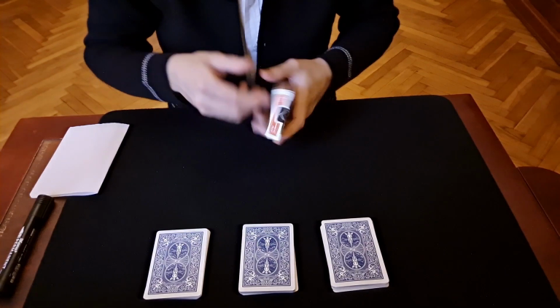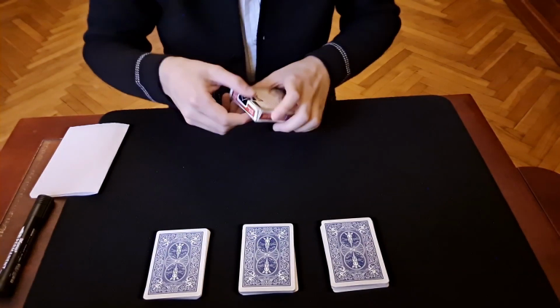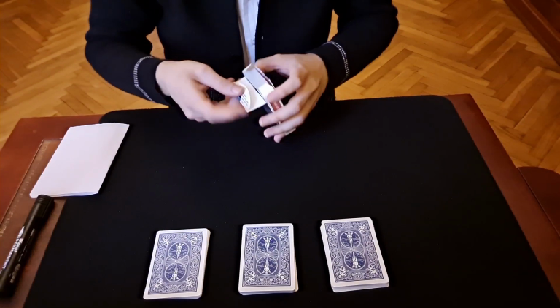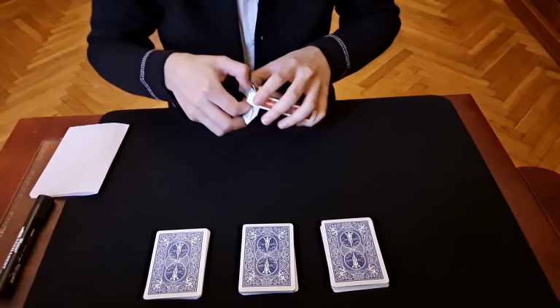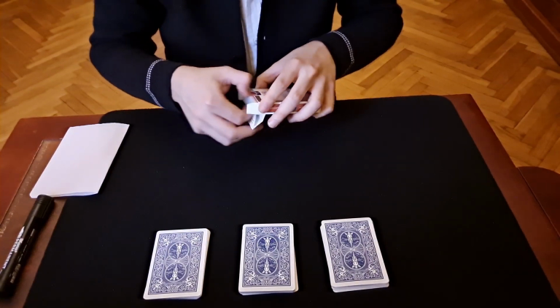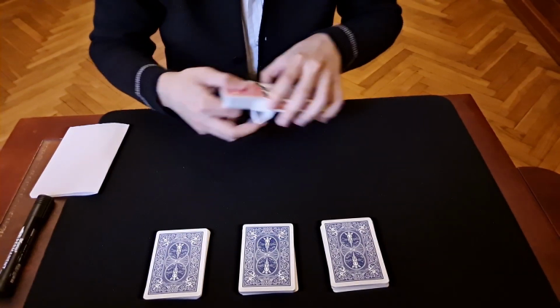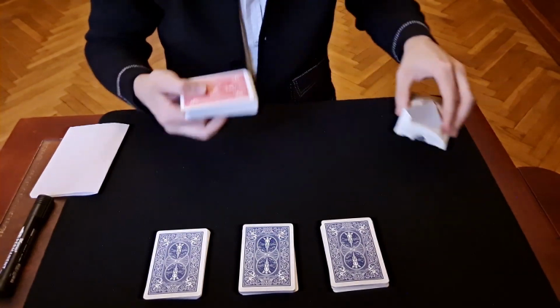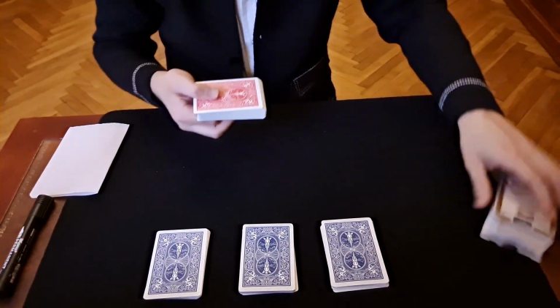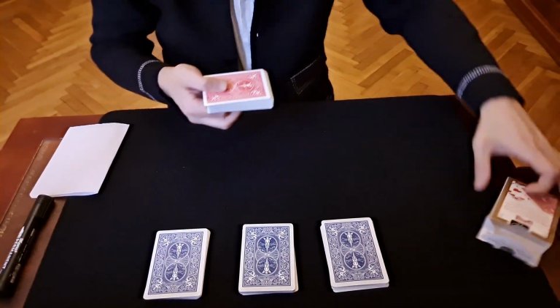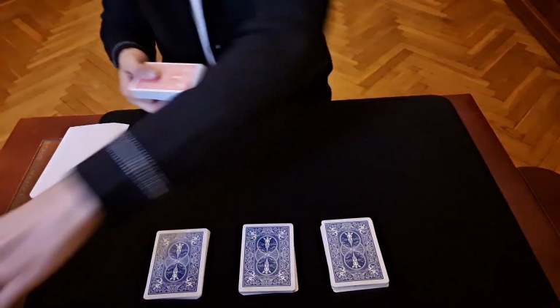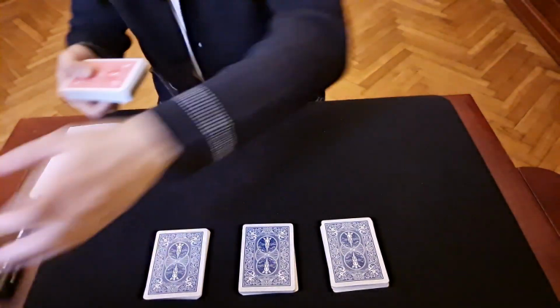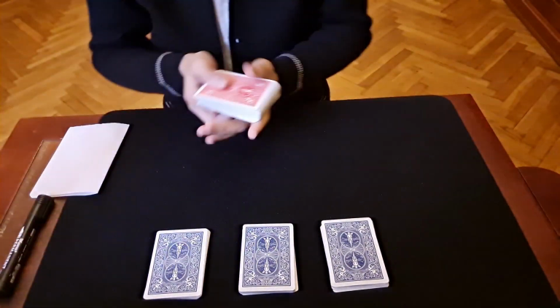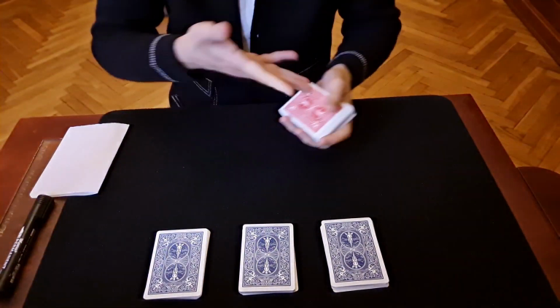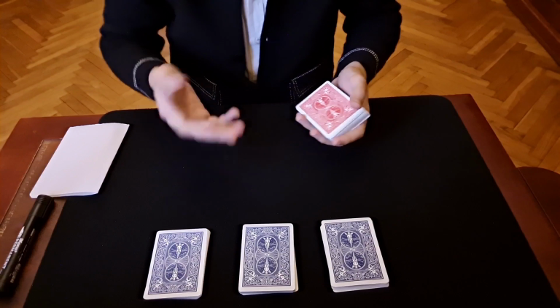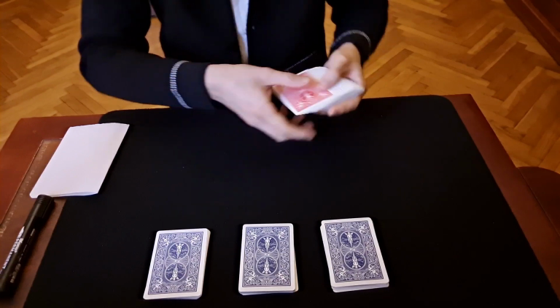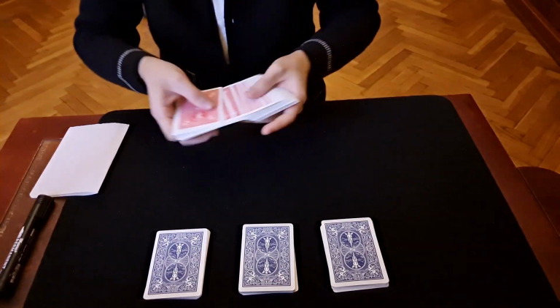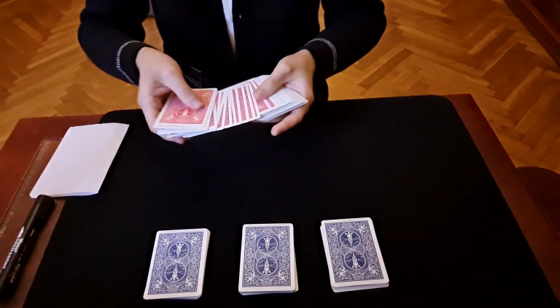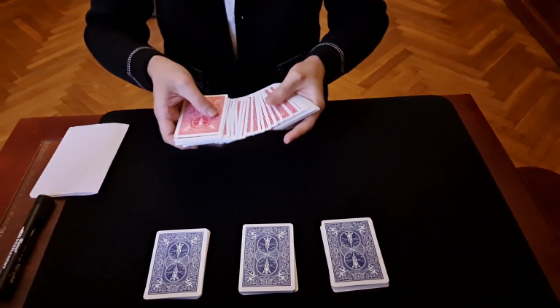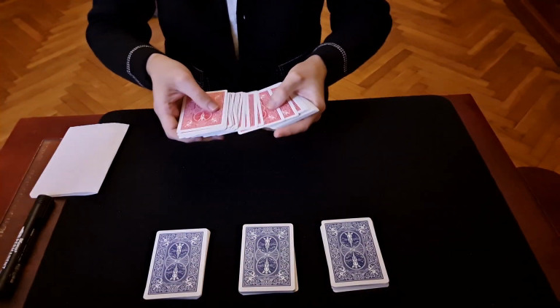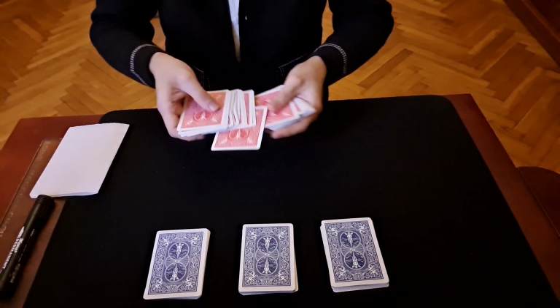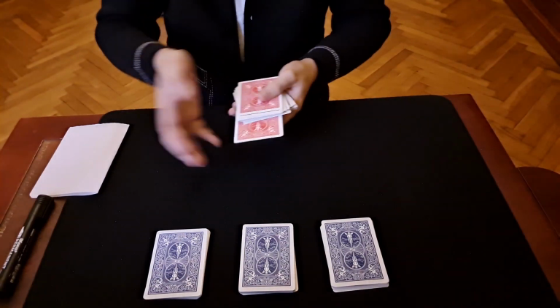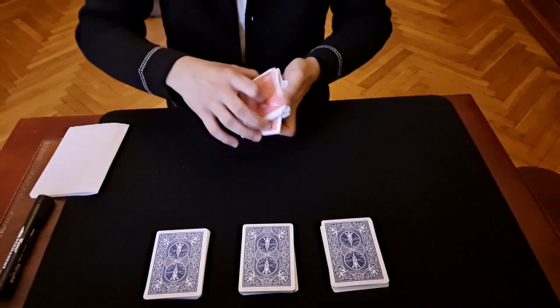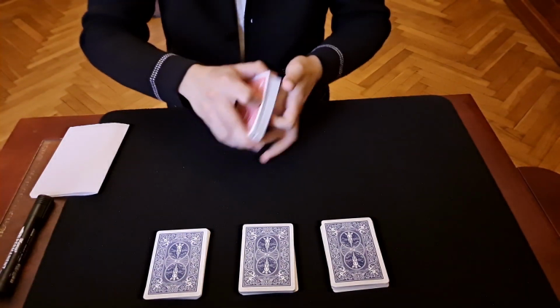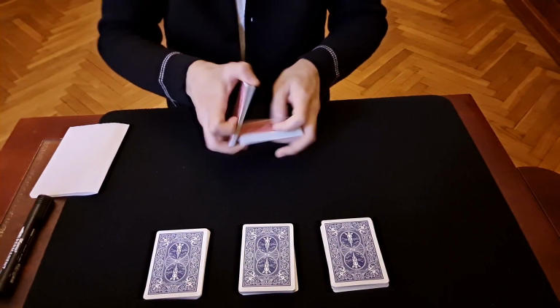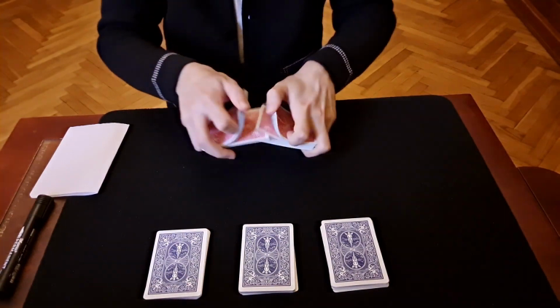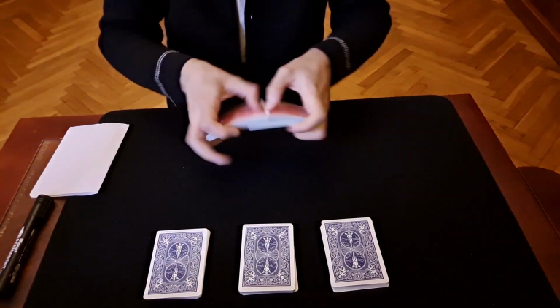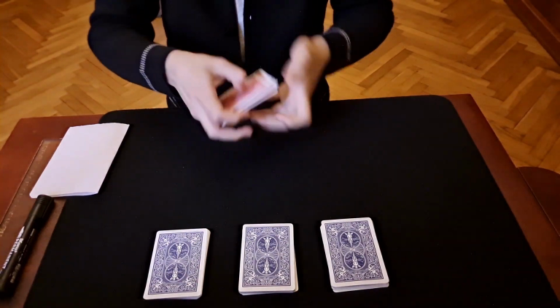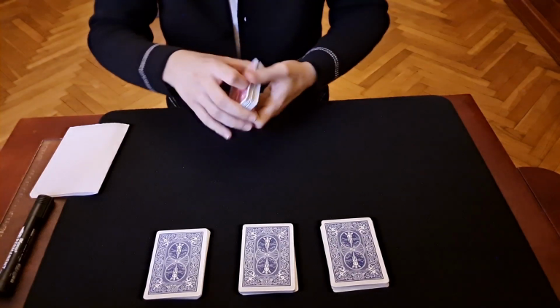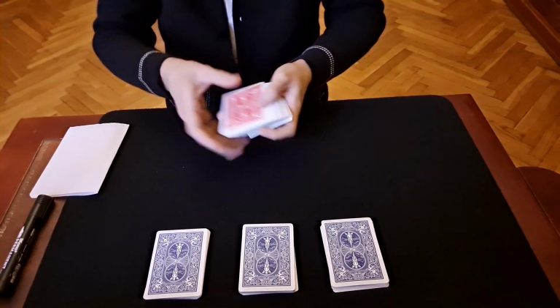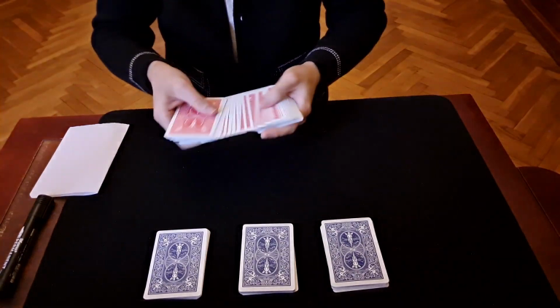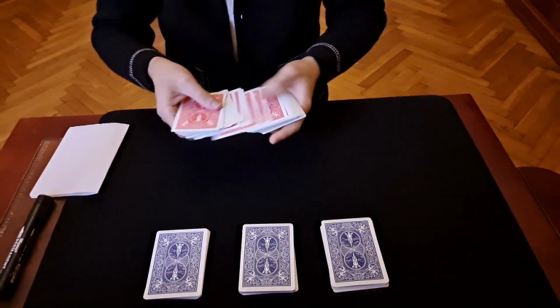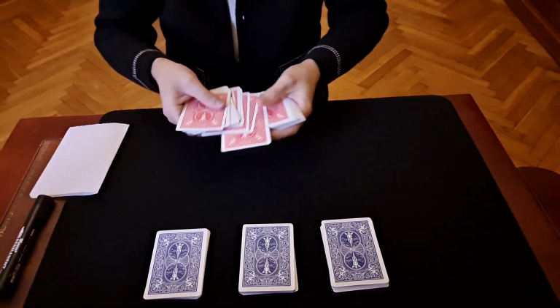With this deck we are going to take a card. The spectator can take one now — I don't look. We can shuffle, doesn't matter, I don't look.